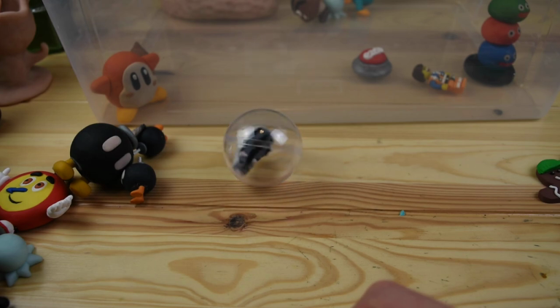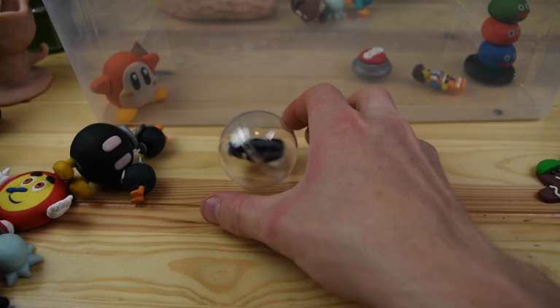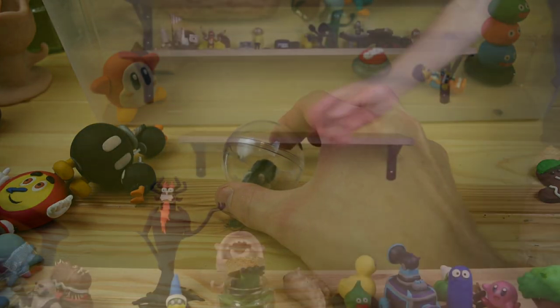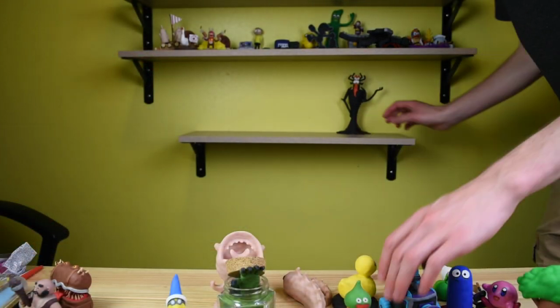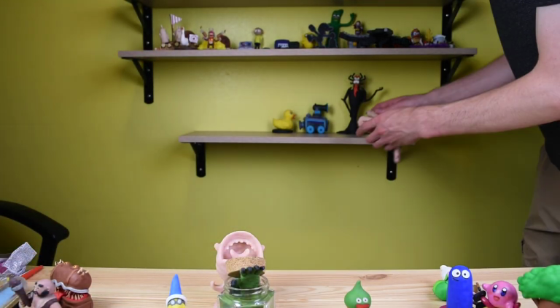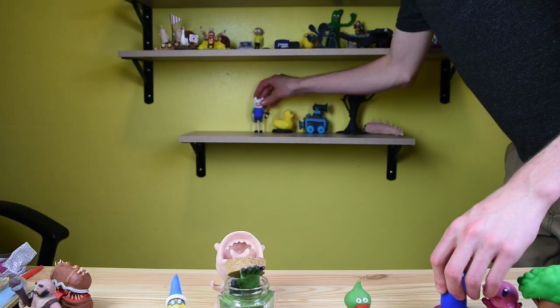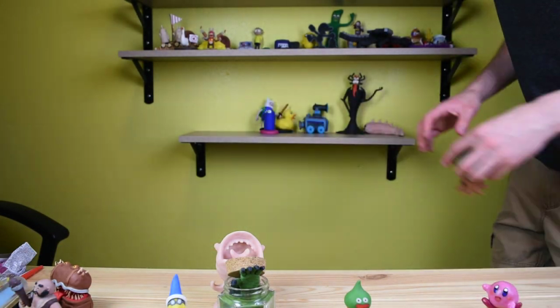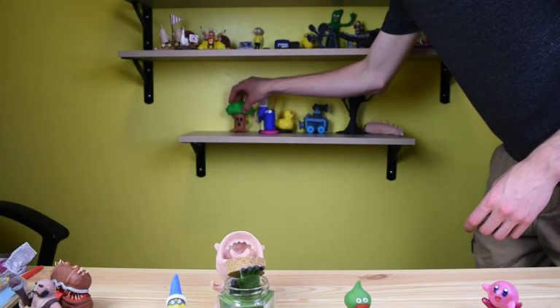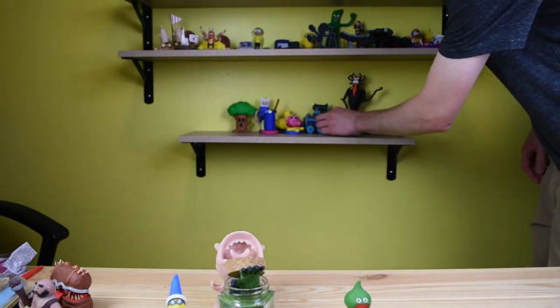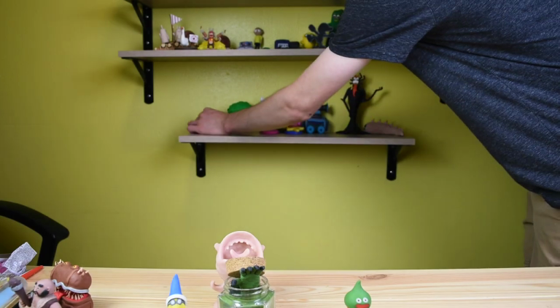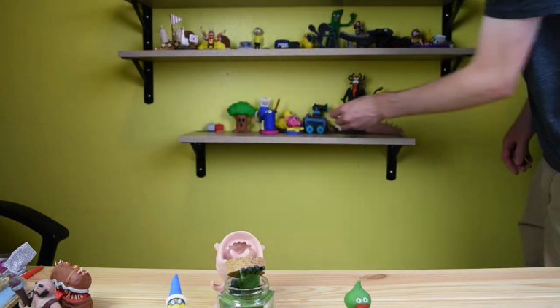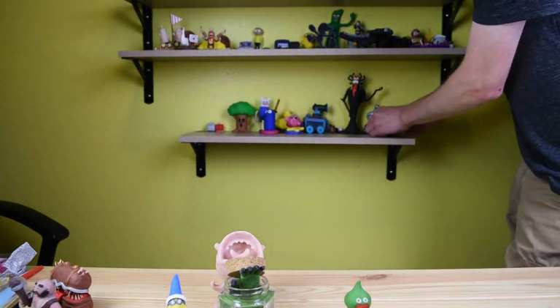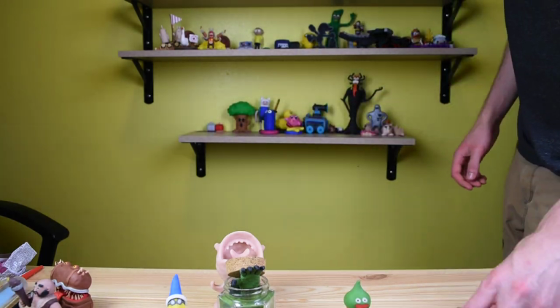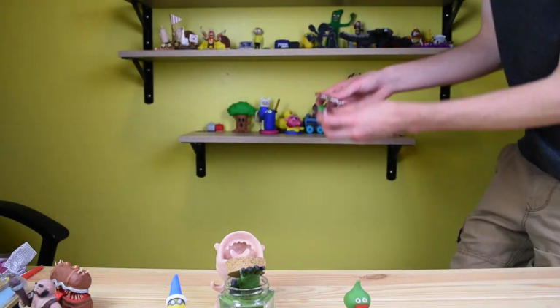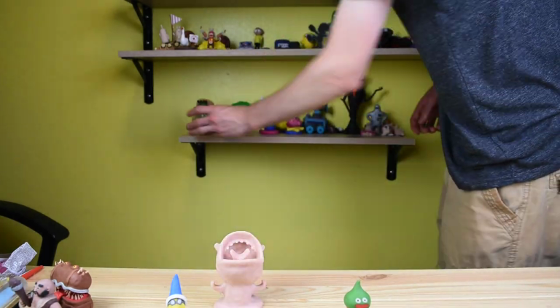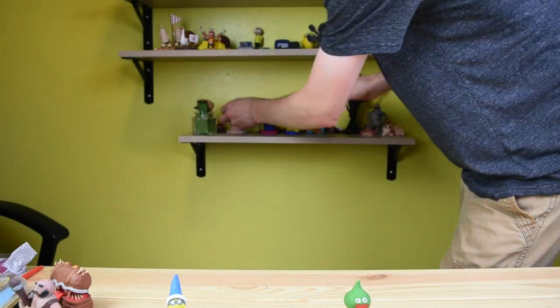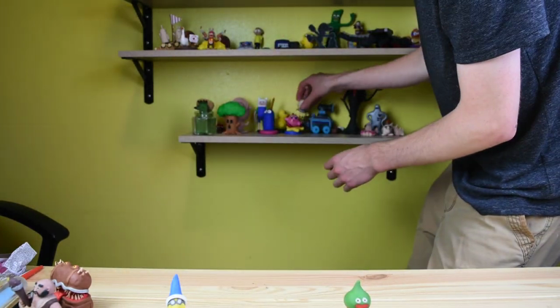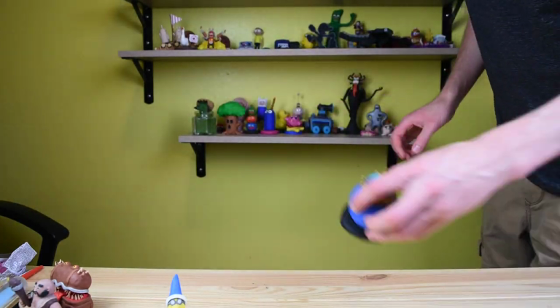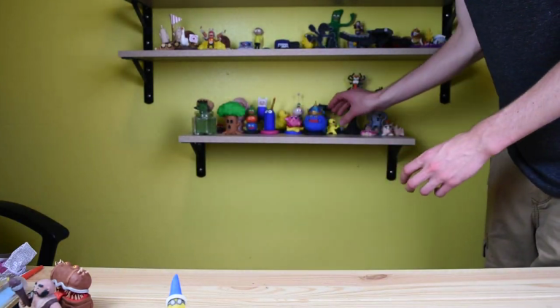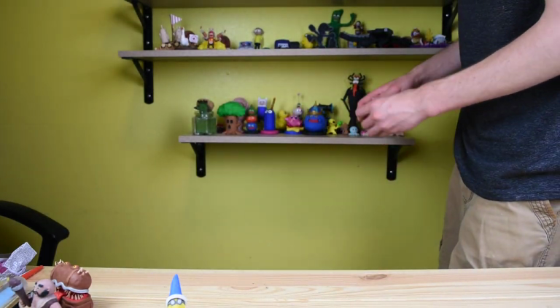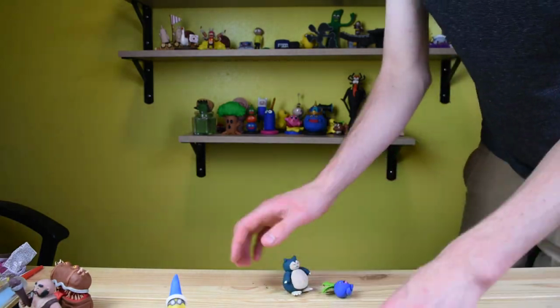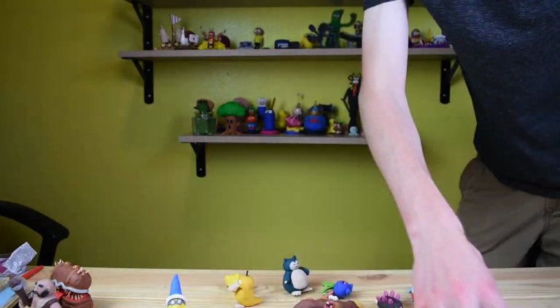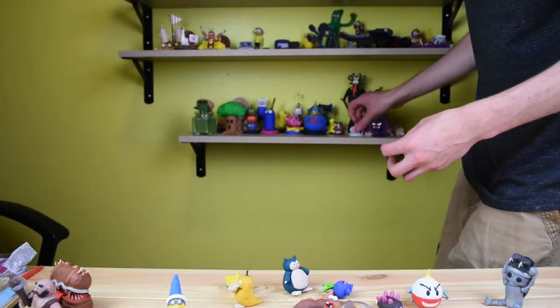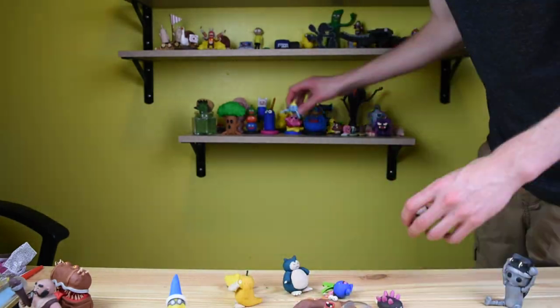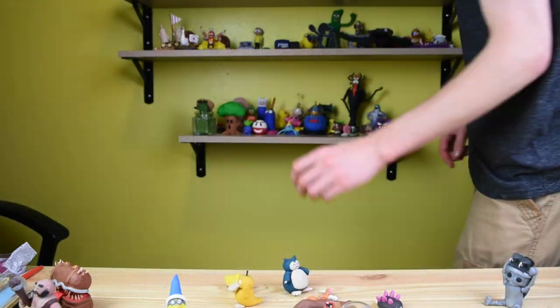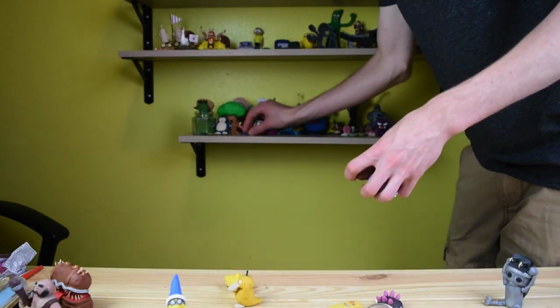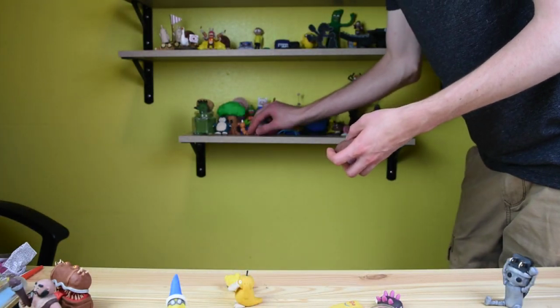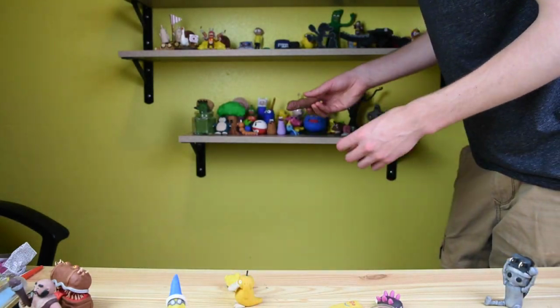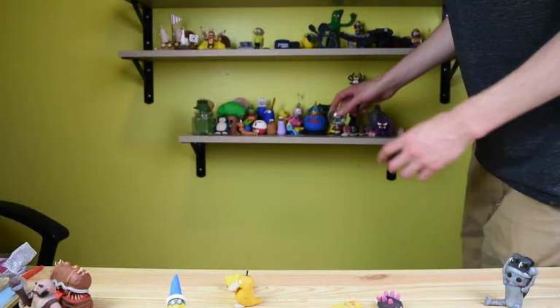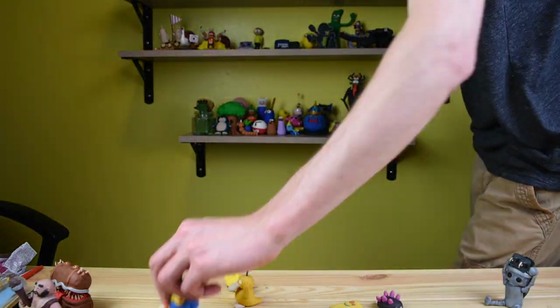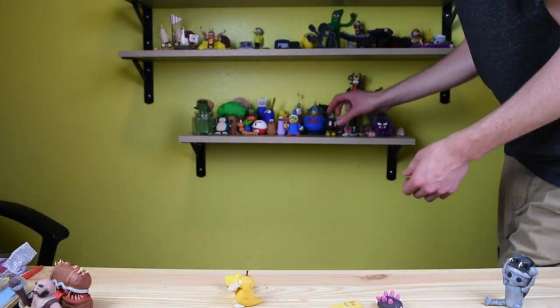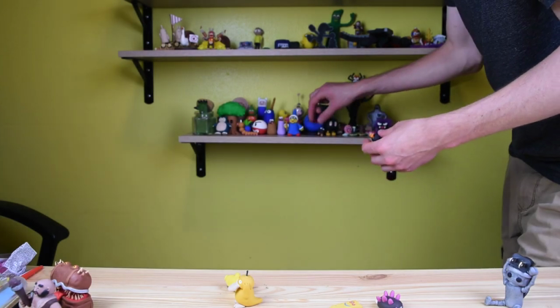He just loves to spin around all day. So now let's get all of these up on the shelf — all of these originals, plus just ones that weren't from videos. I know I didn't show all of these, but I showed enough of them. I think that you get the idea.